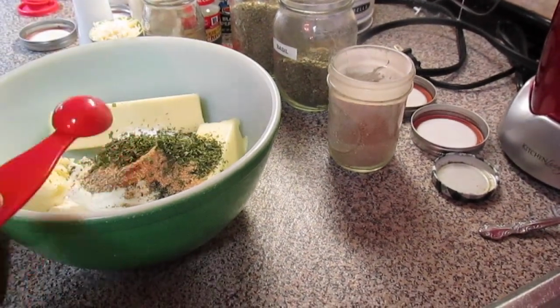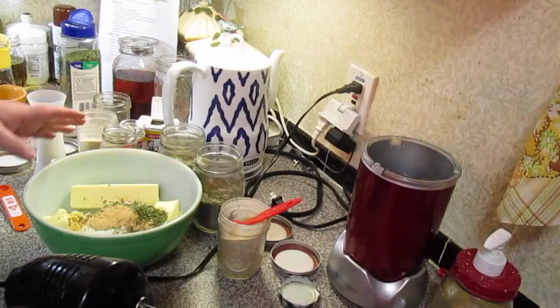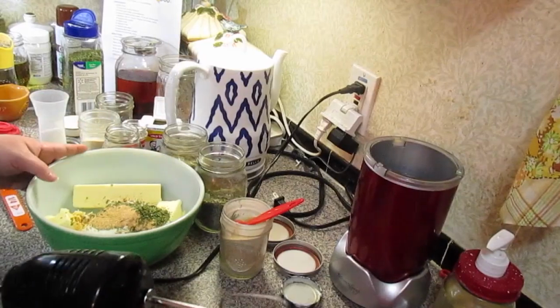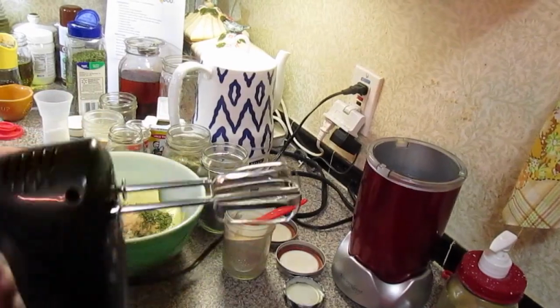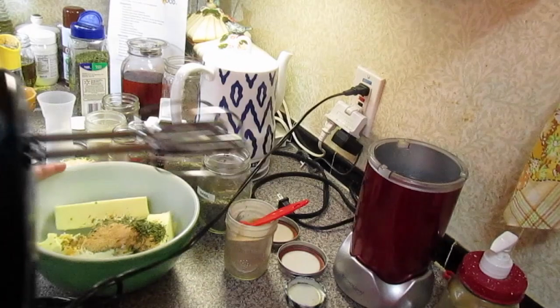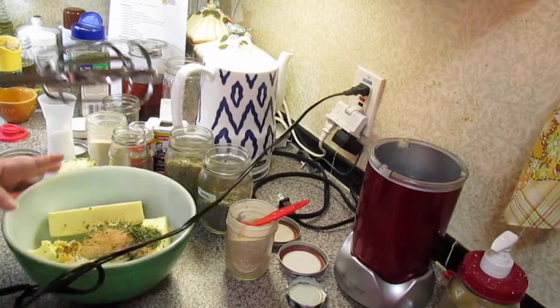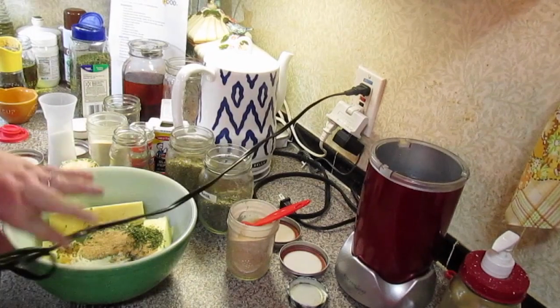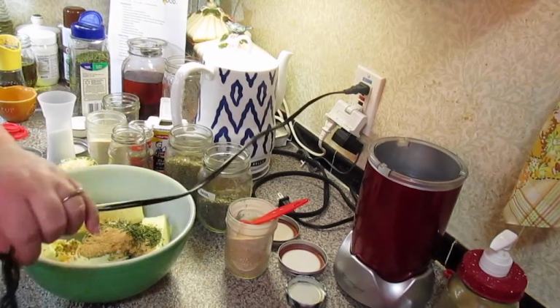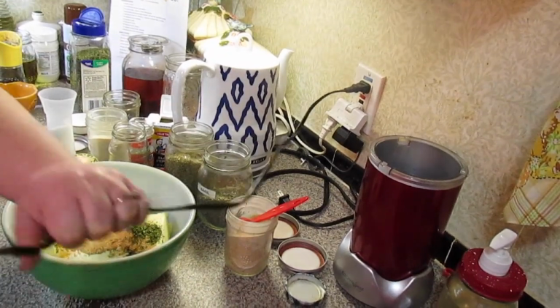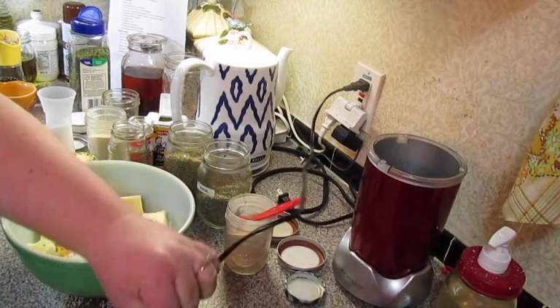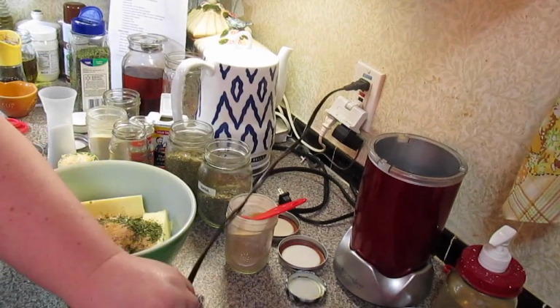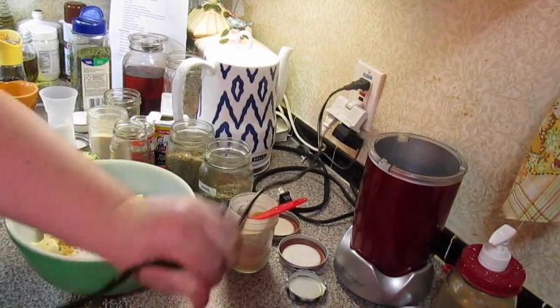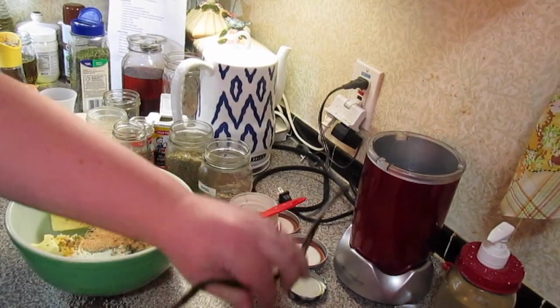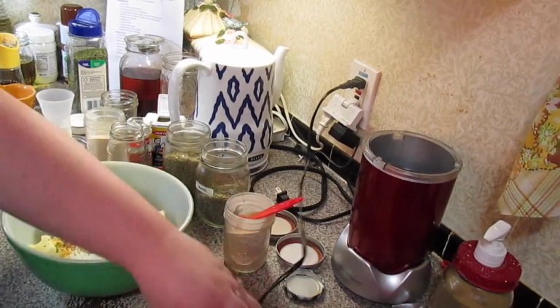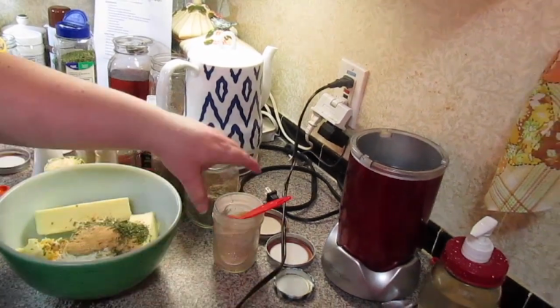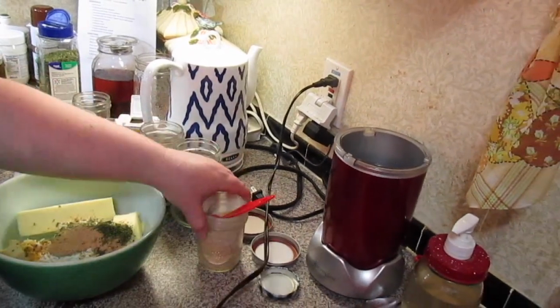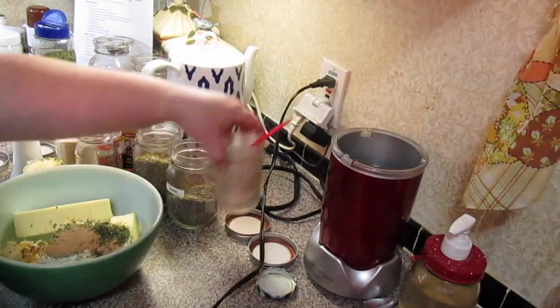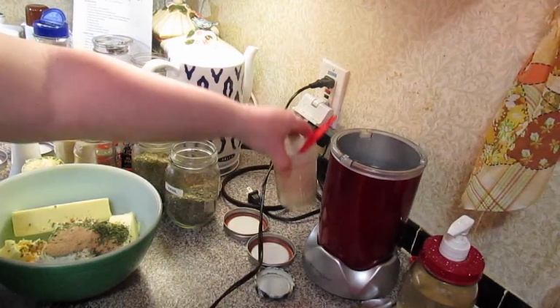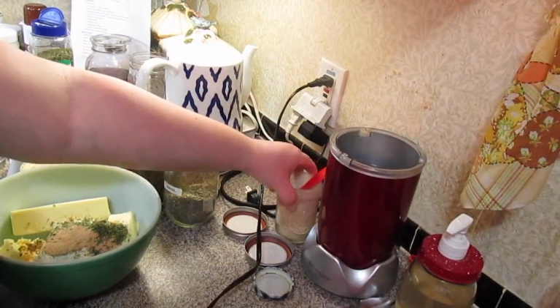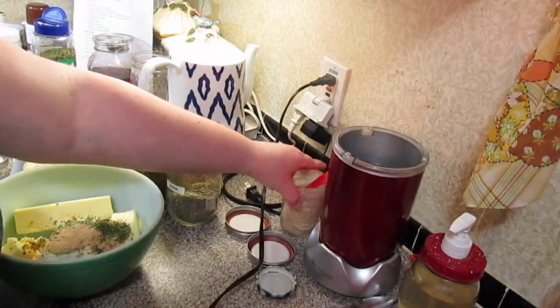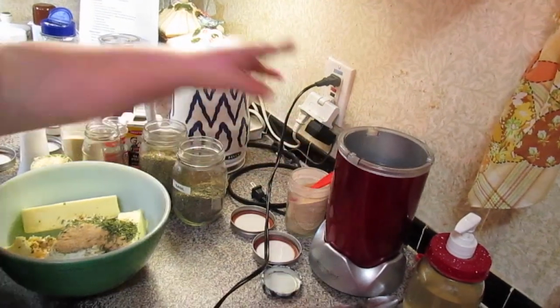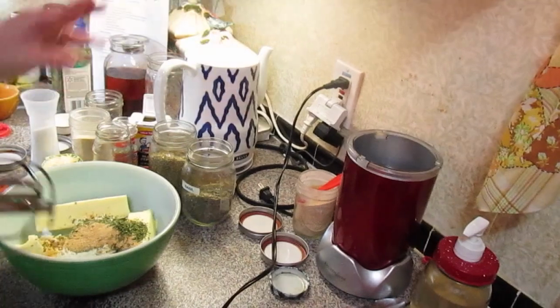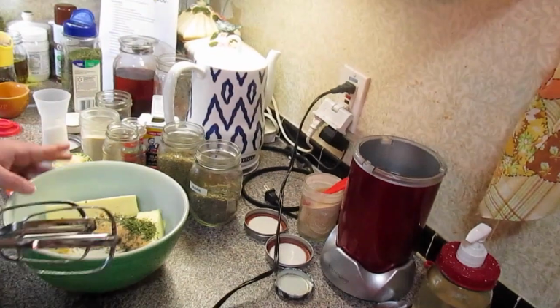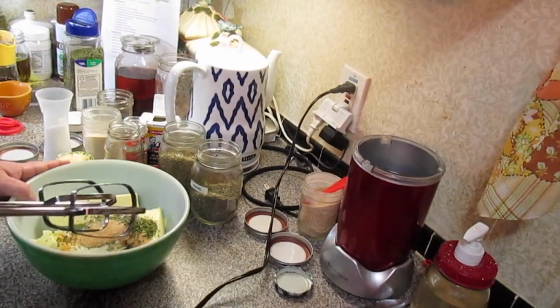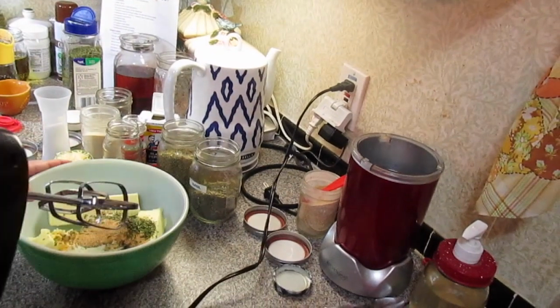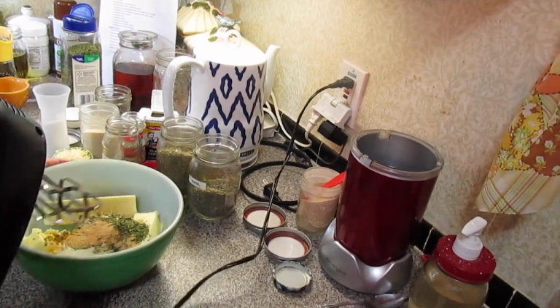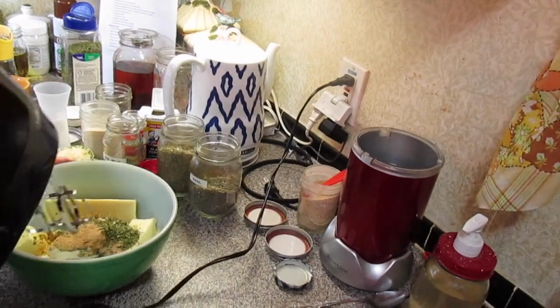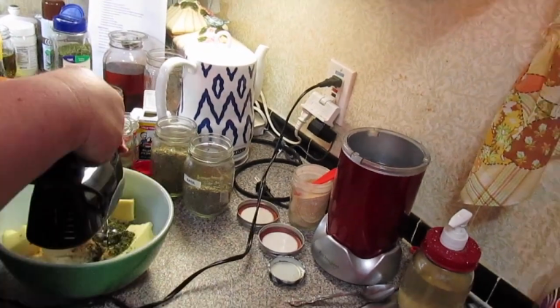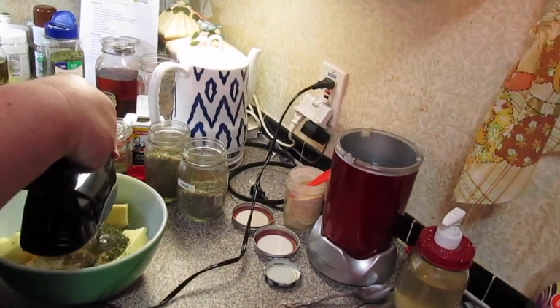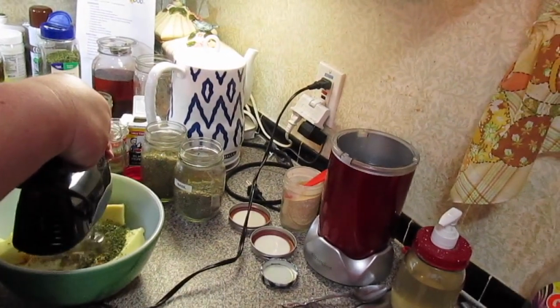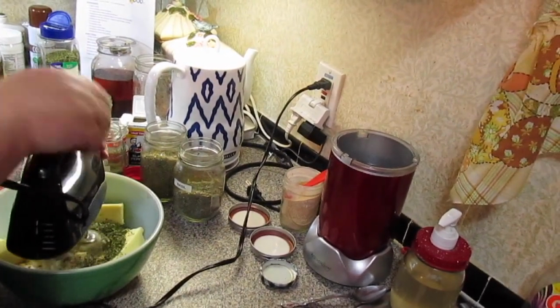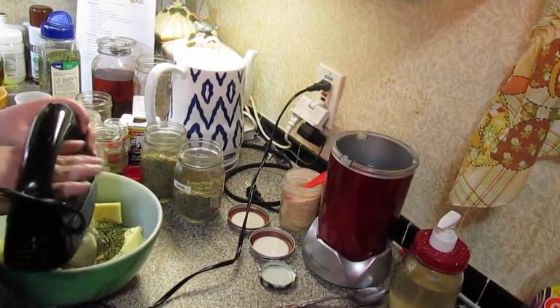I actually added another teaspoon of garlic powder, so that's two teaspoons of garlic powder total, since this is garlic and herb. Now I'm just going to mix it.